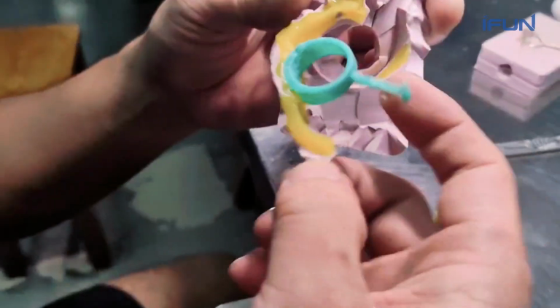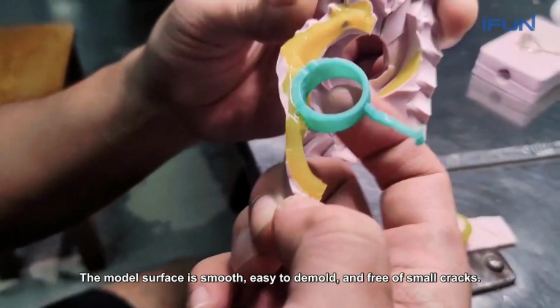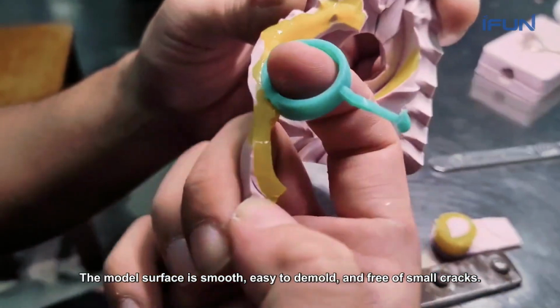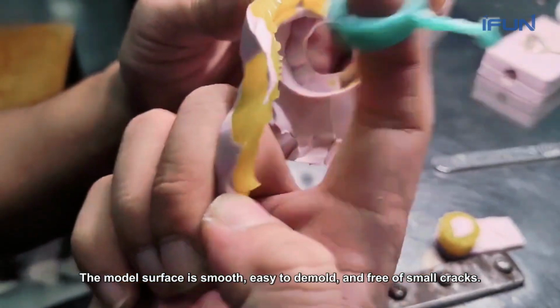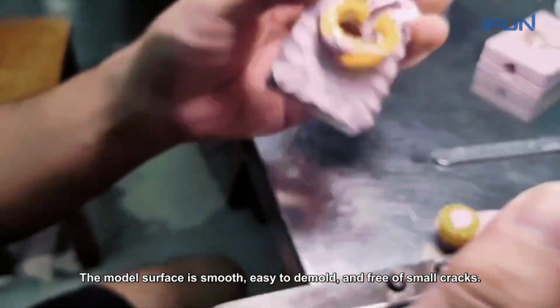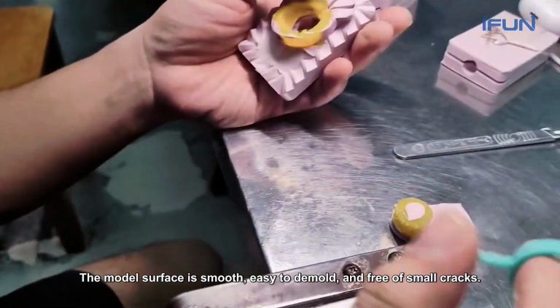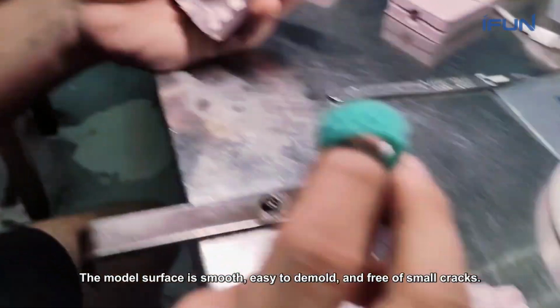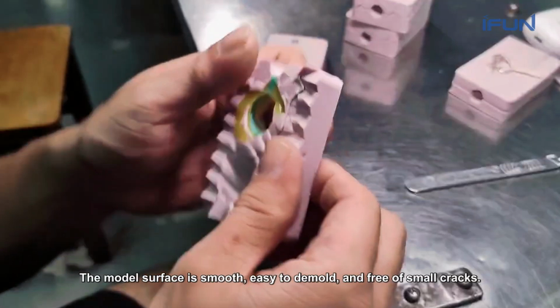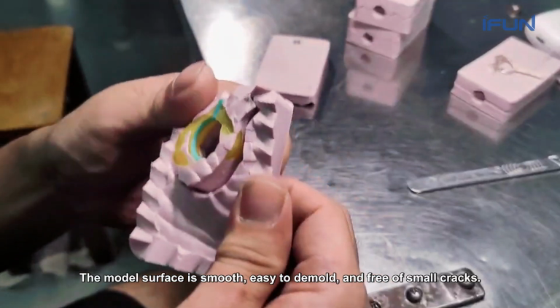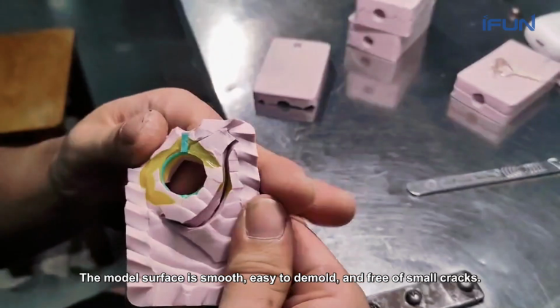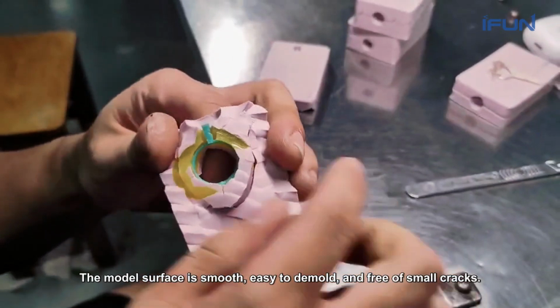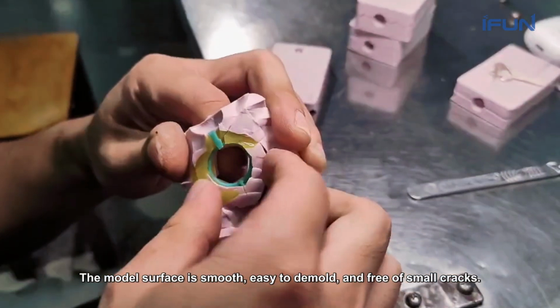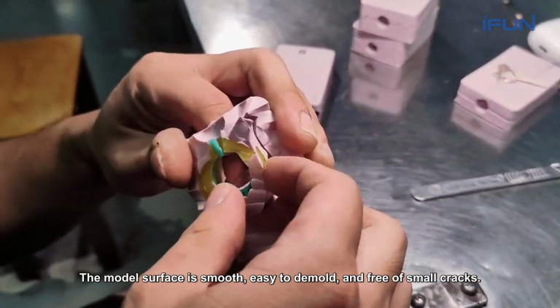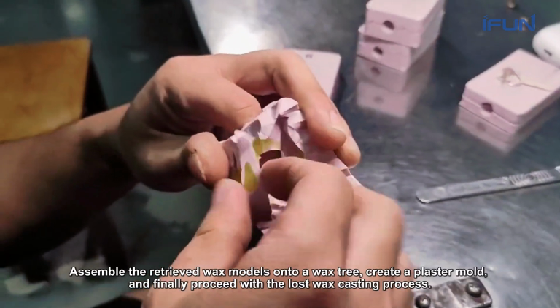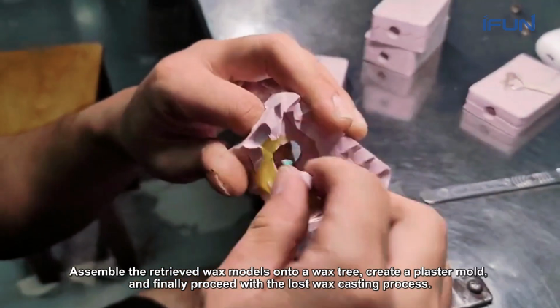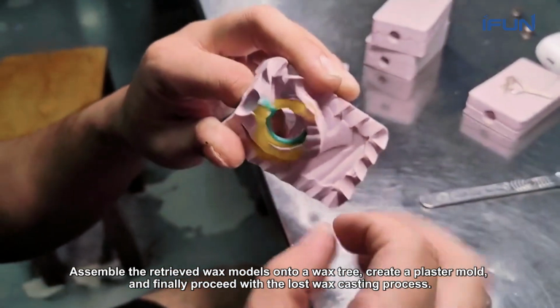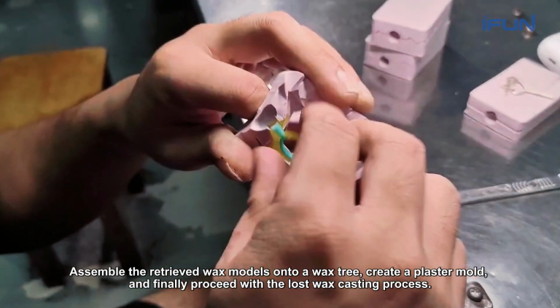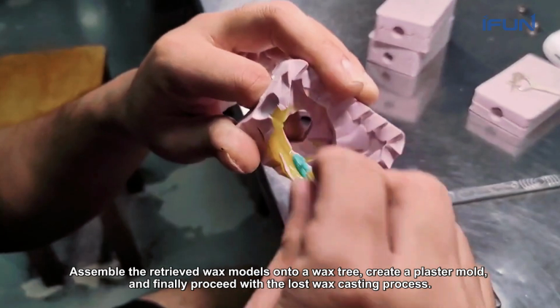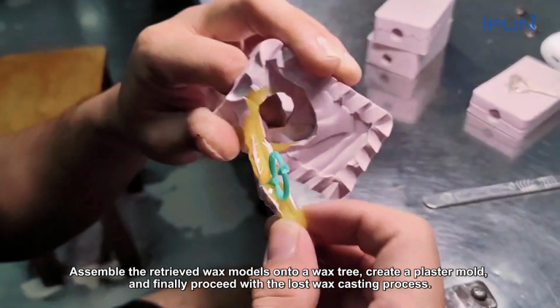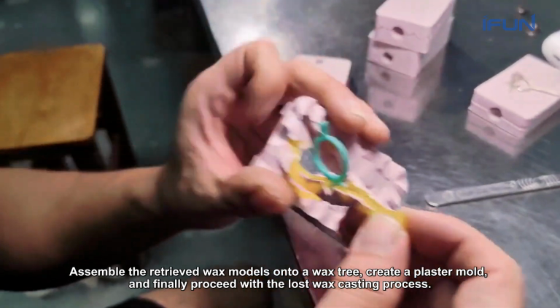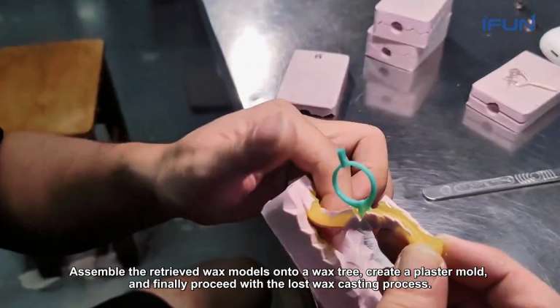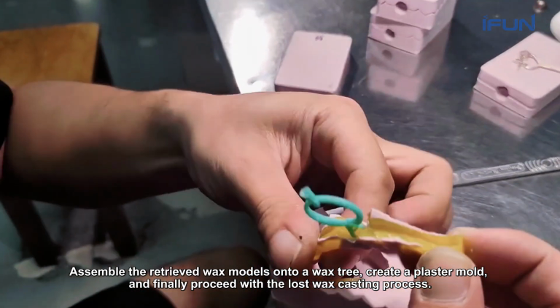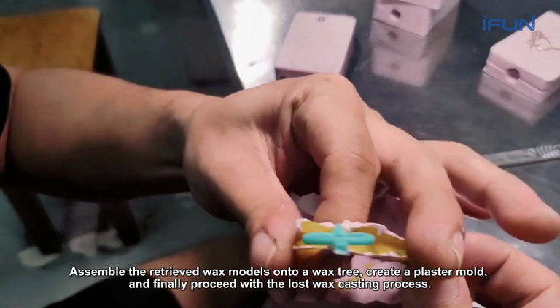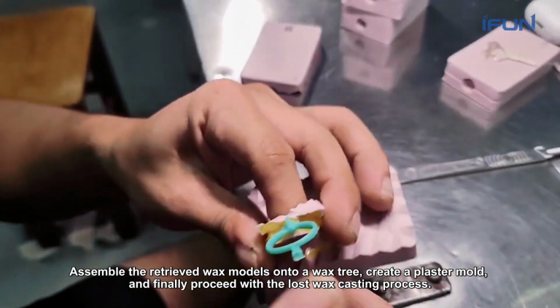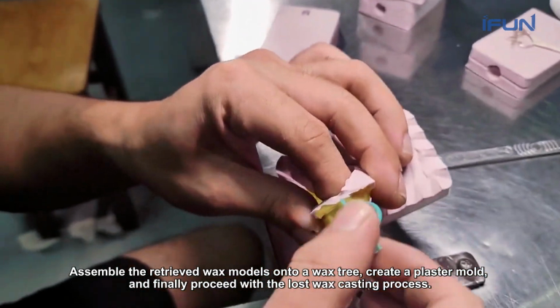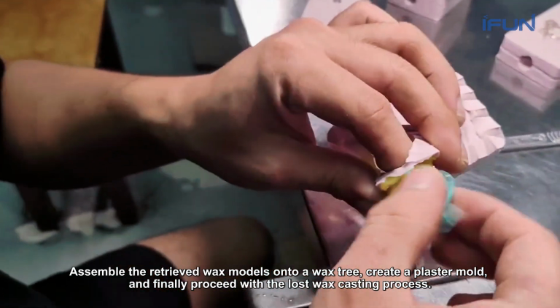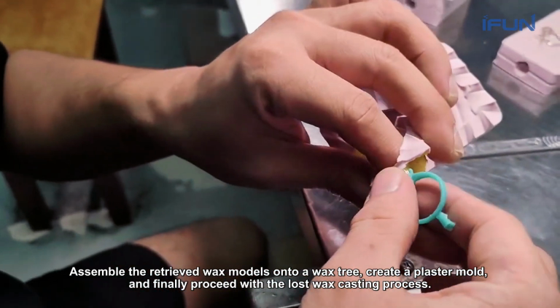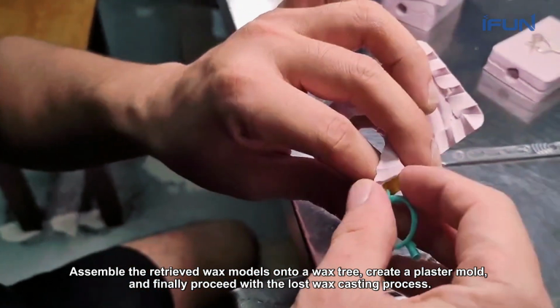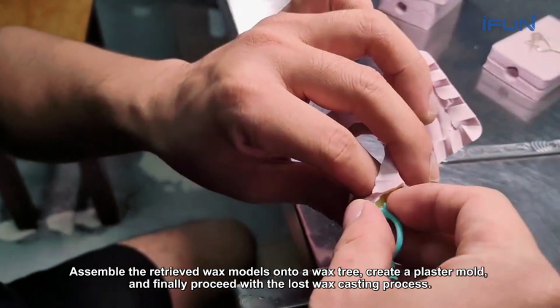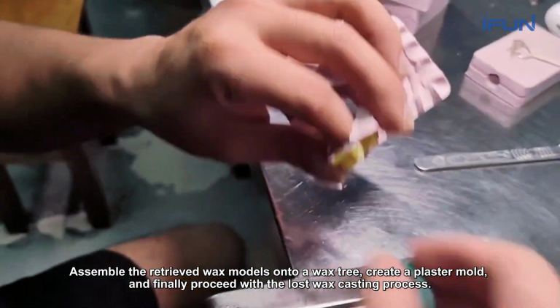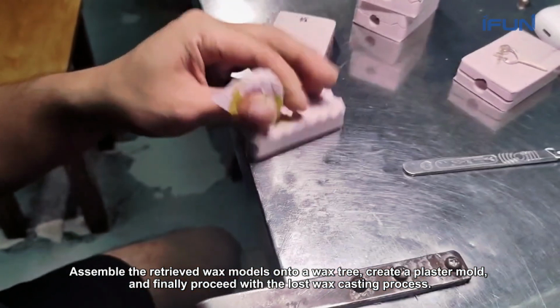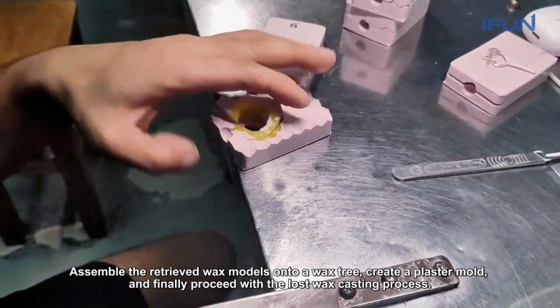The model surface is smooth, easy to demold, and free of small cracks. Assemble the retrieved wax models onto a wax tree. Create a plaster mold and finally proceed with the lost wax casting process.